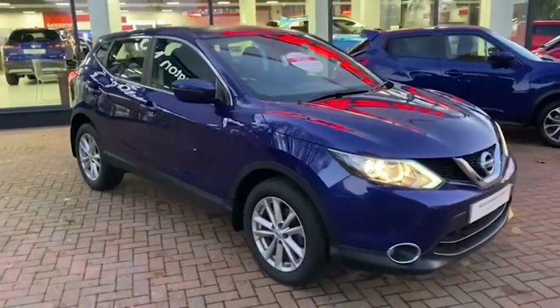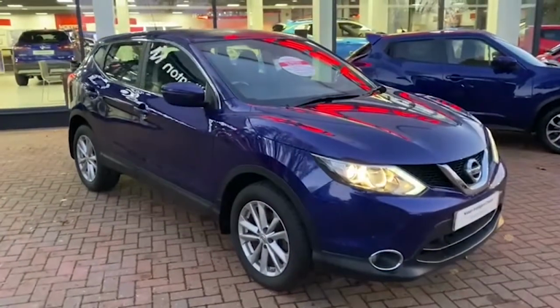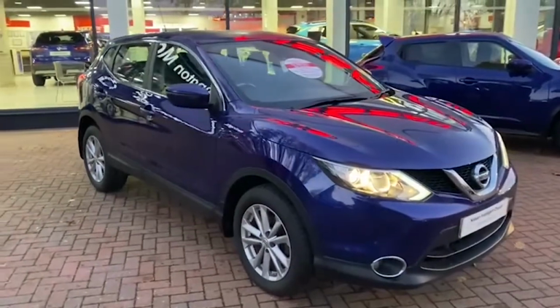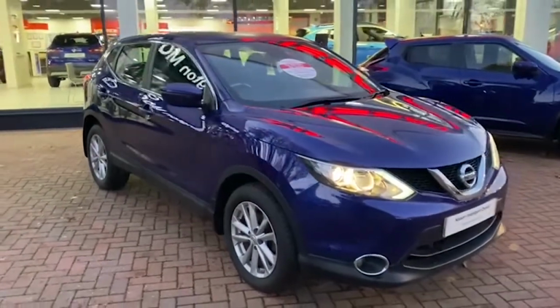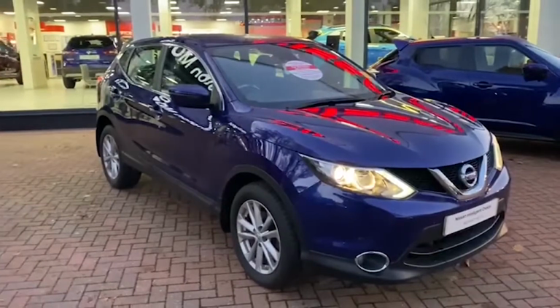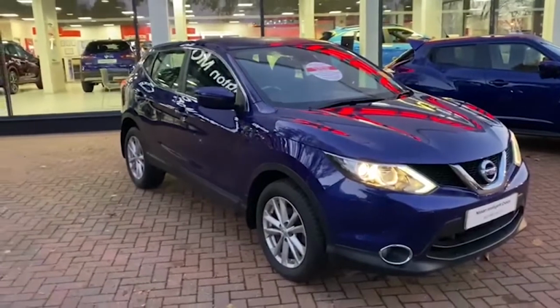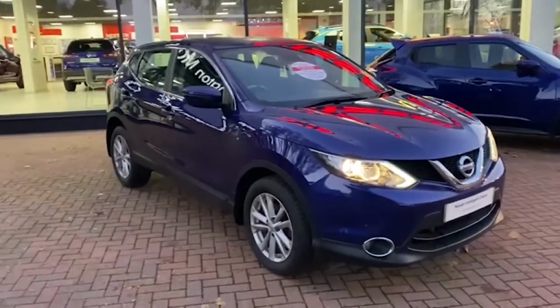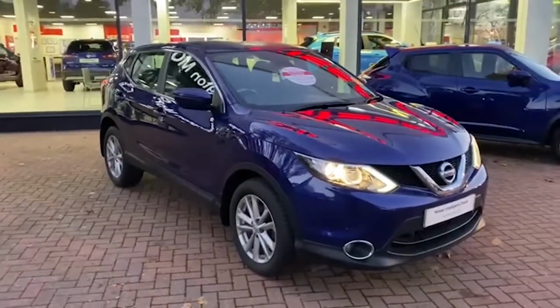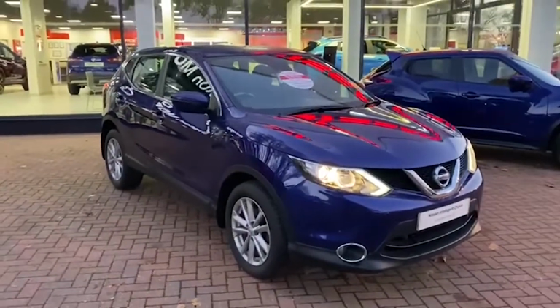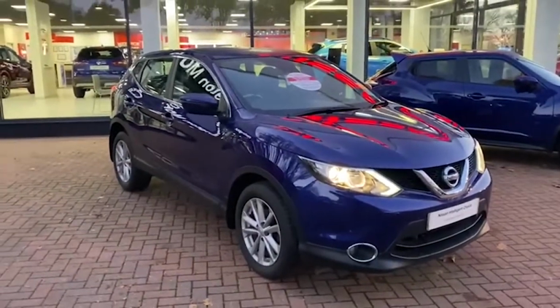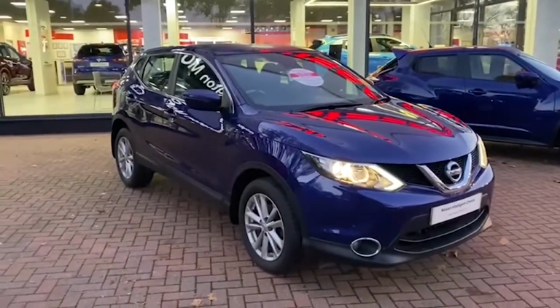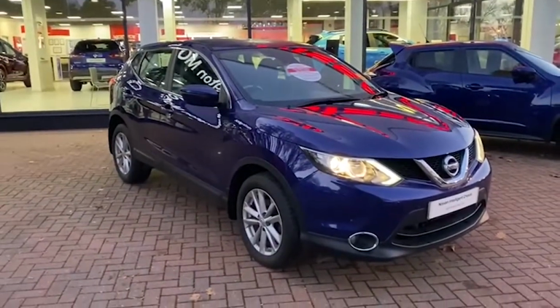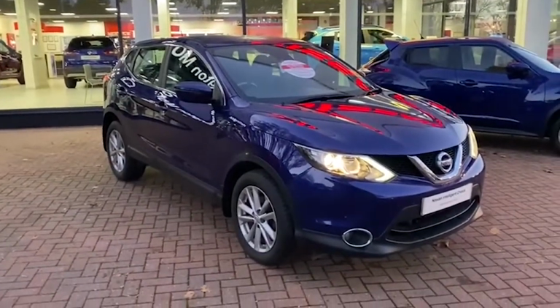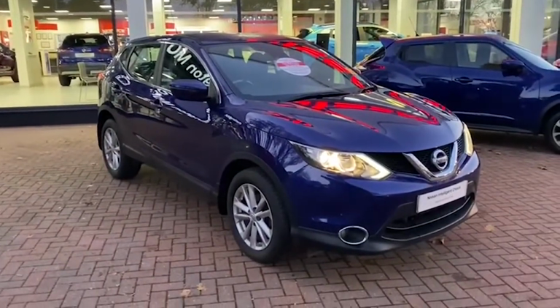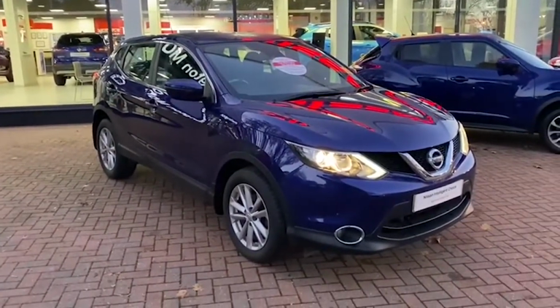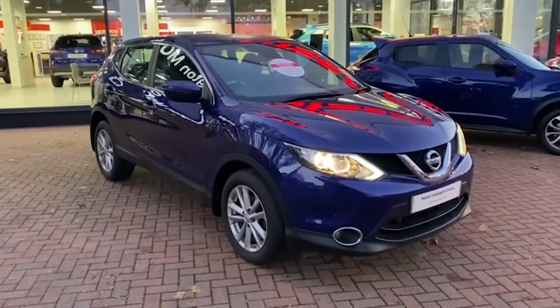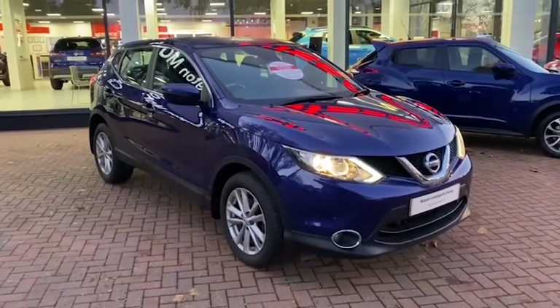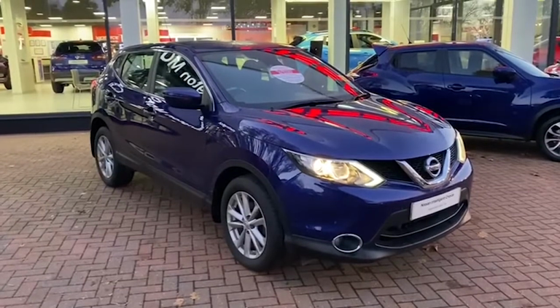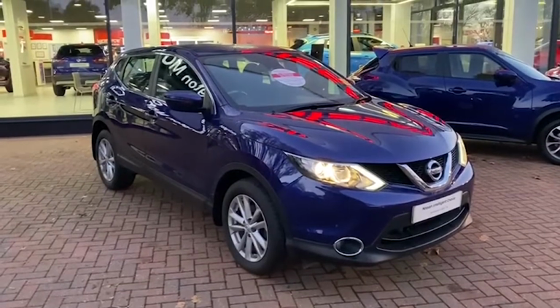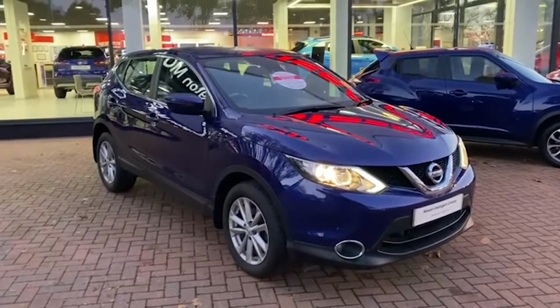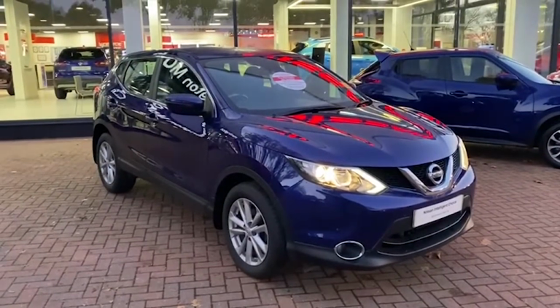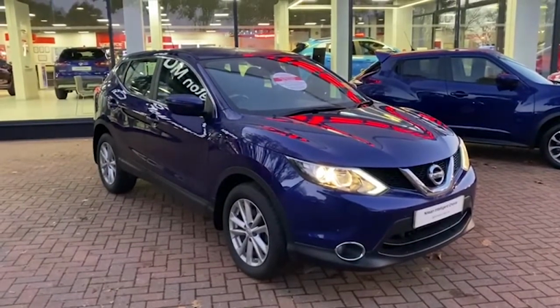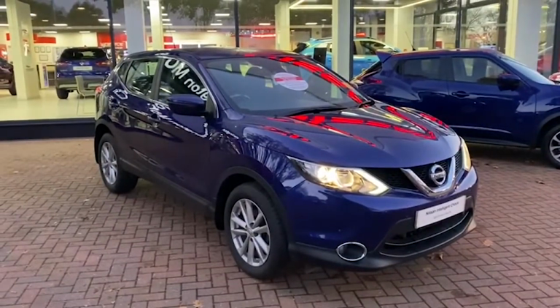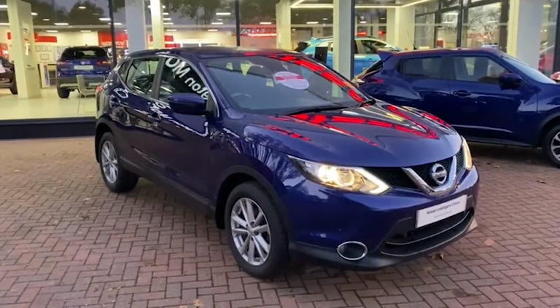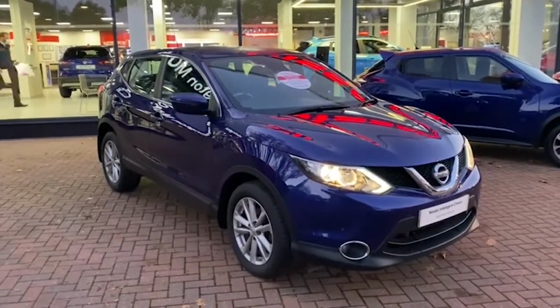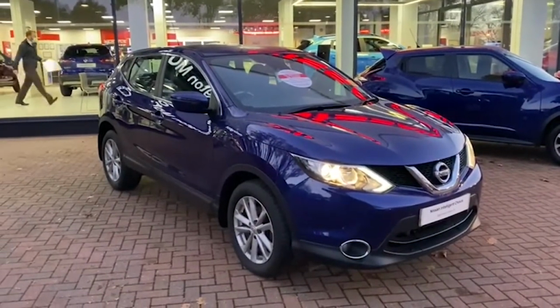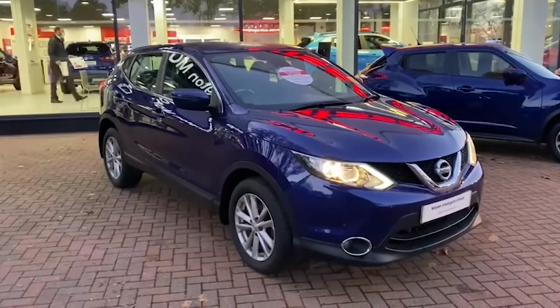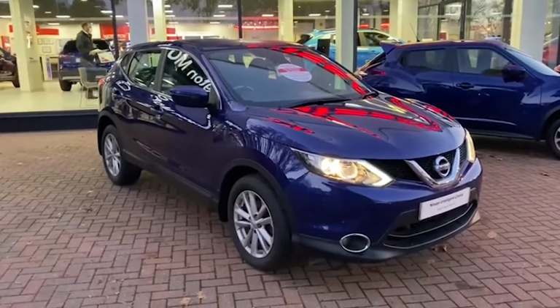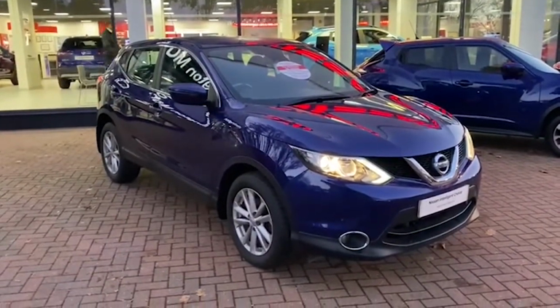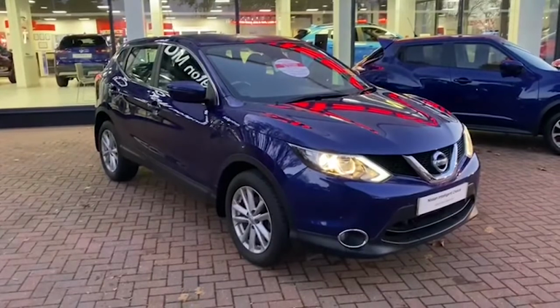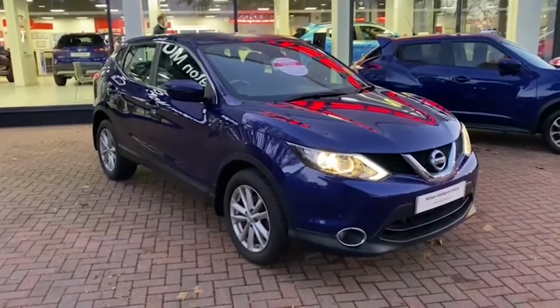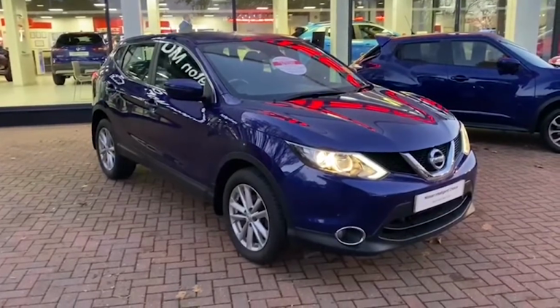If you'd like to know more or order the car, please give us a call on 01823 667511. Alternatively, you can inquire and order from our website which is southwestnissan.co.uk. Thank you.